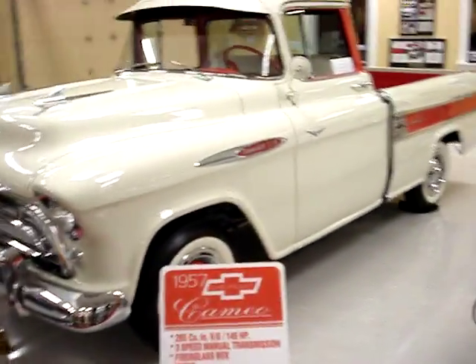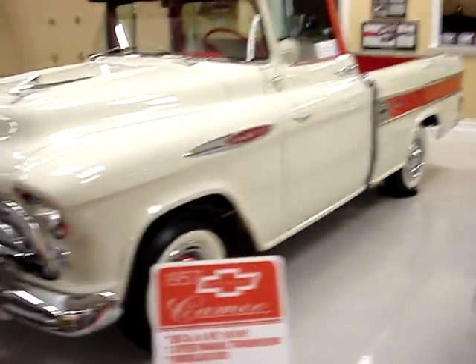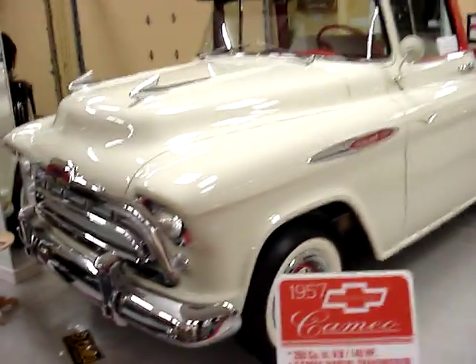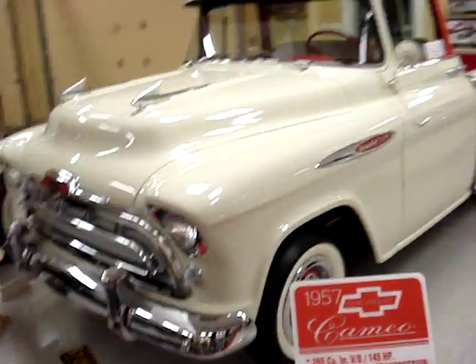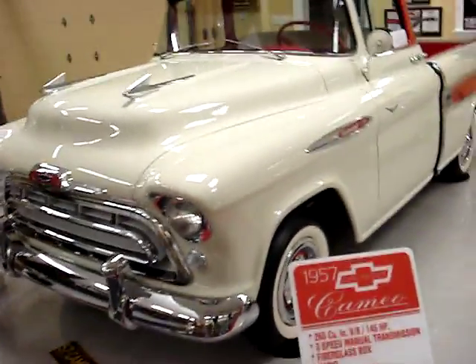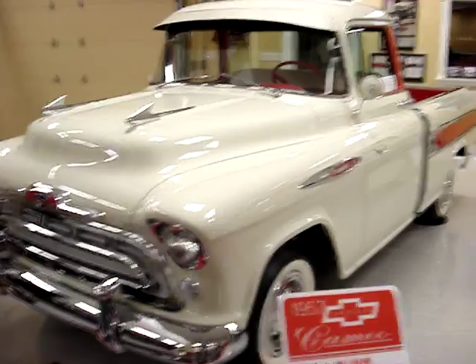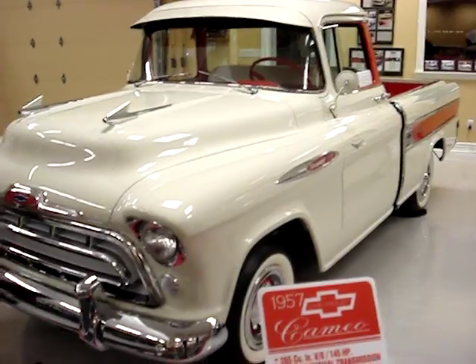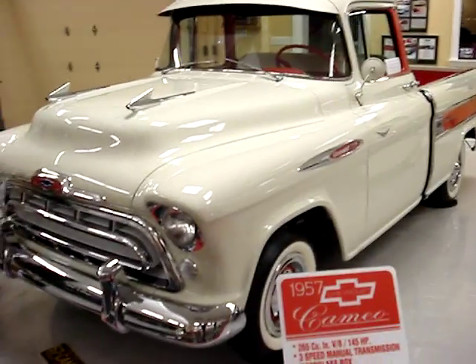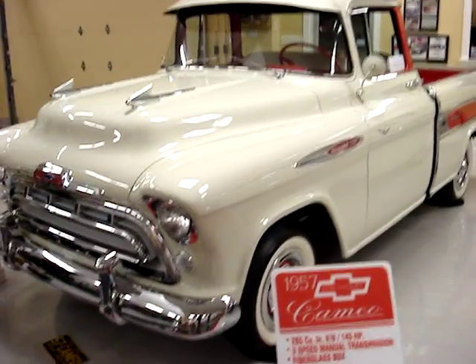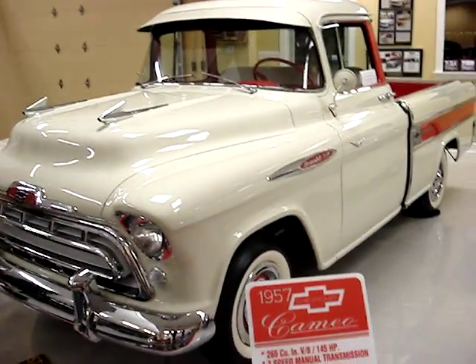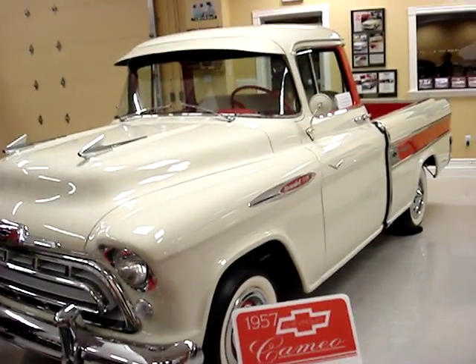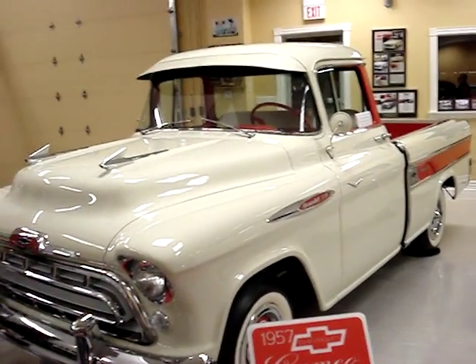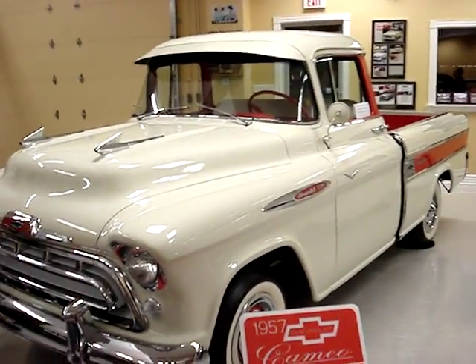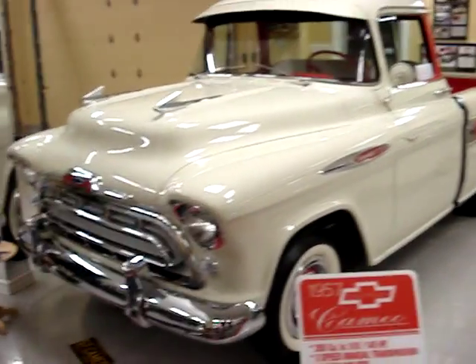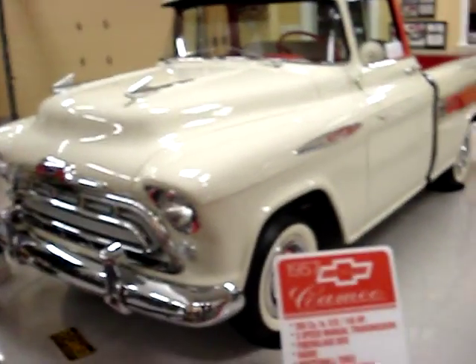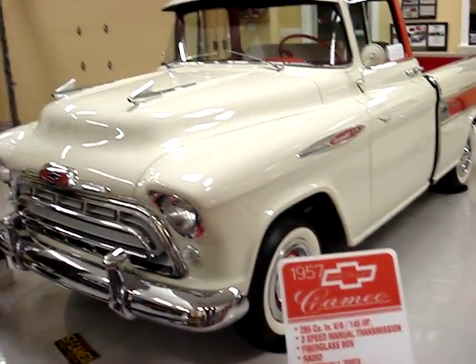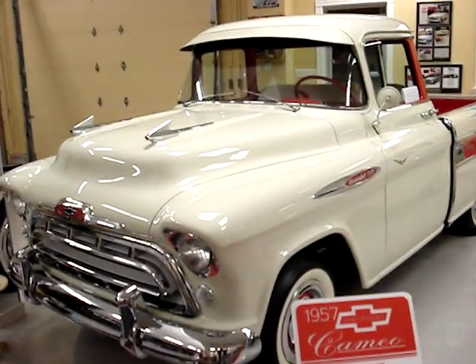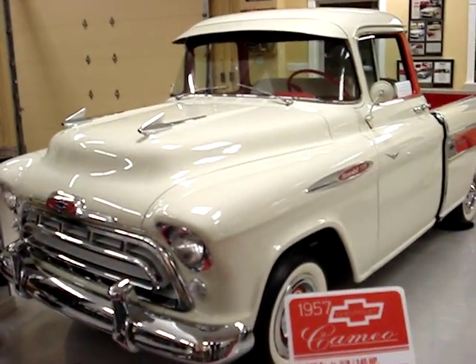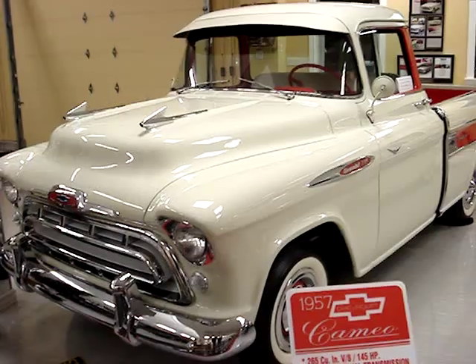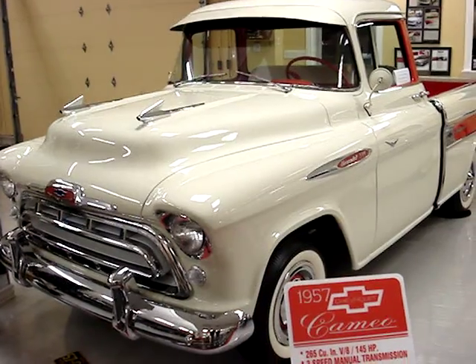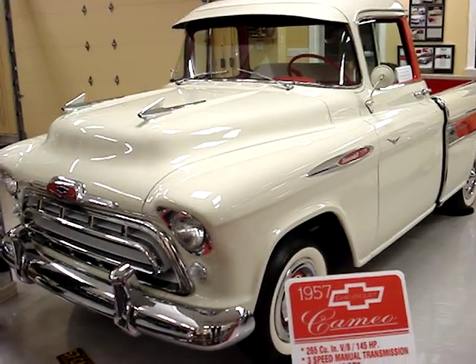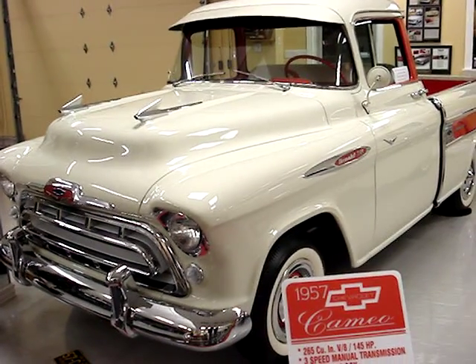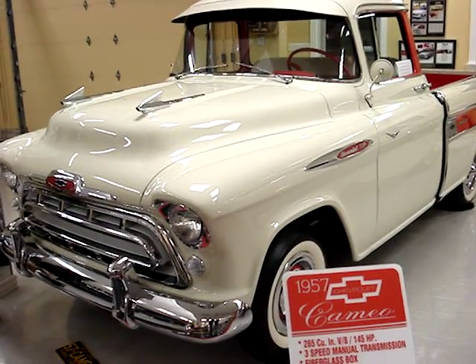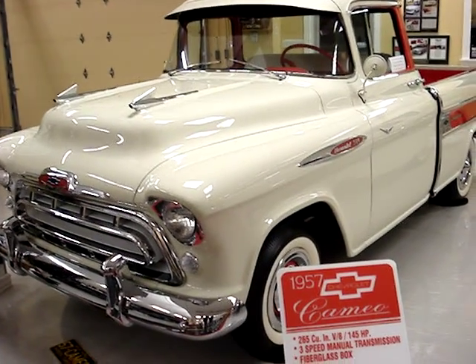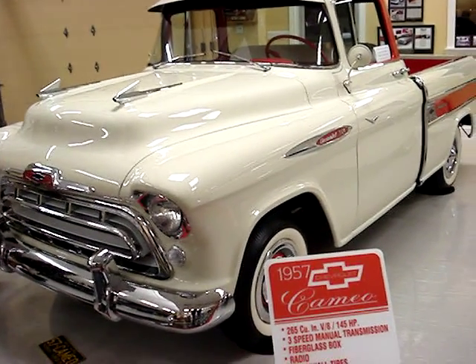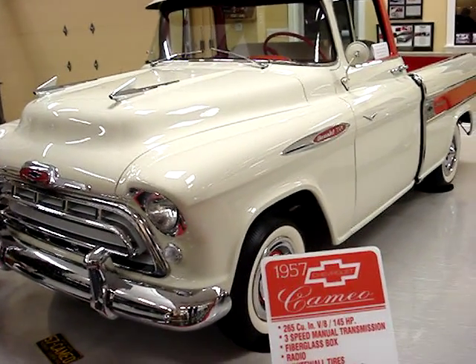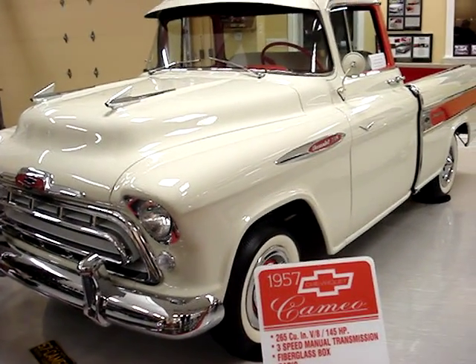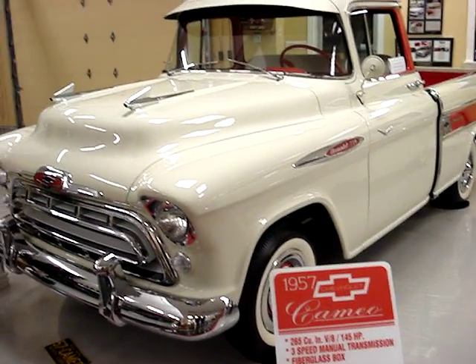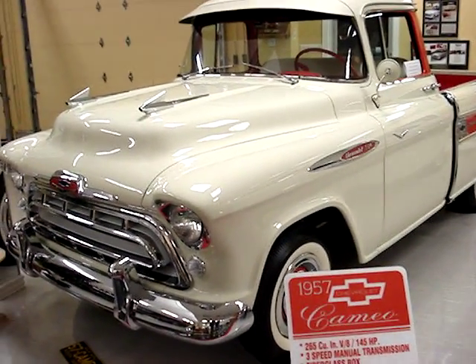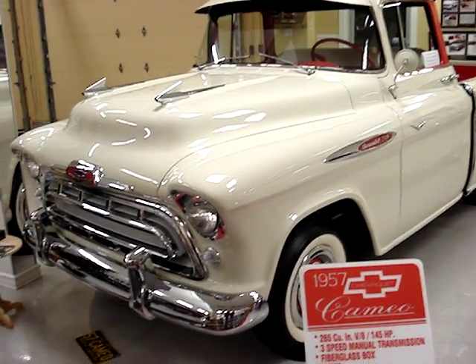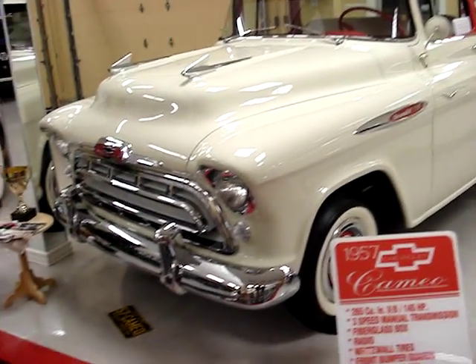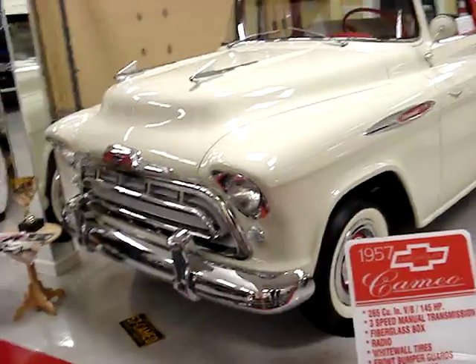57 Cameo — should that be picked up? I'm trying to remember which ones you had up in that other garage over by Uncle Ron's. Oh yeah — fiberglass box on that. They were doing fiberglass back then, huh? Oh yeah, first fiberglass was '53.